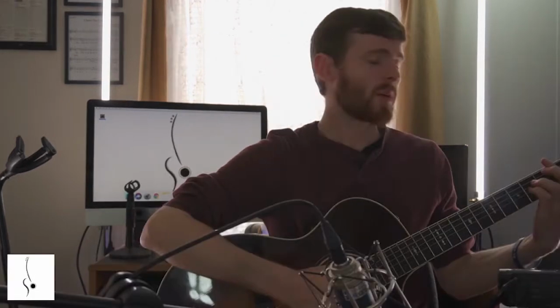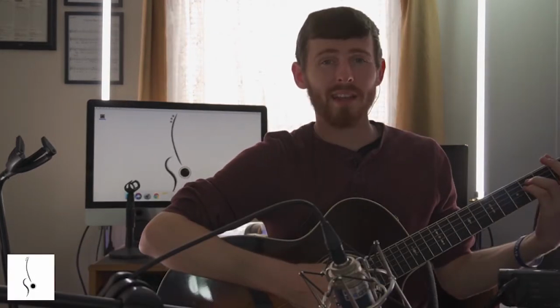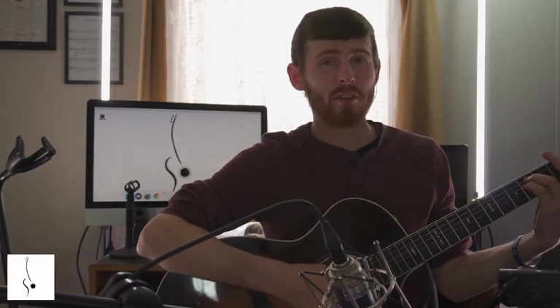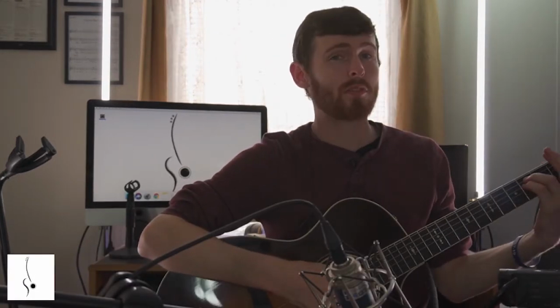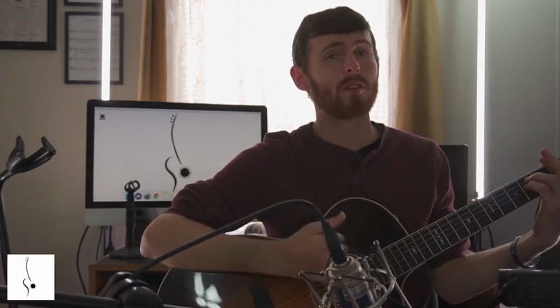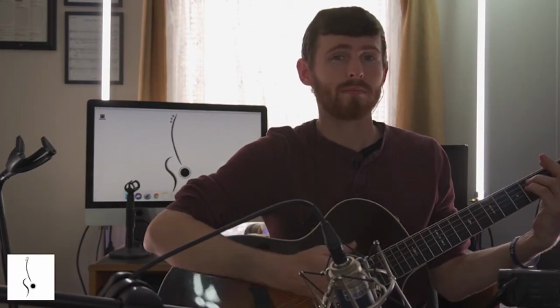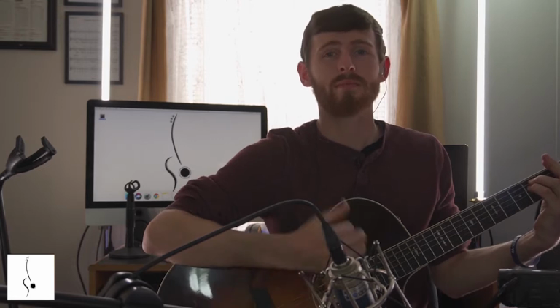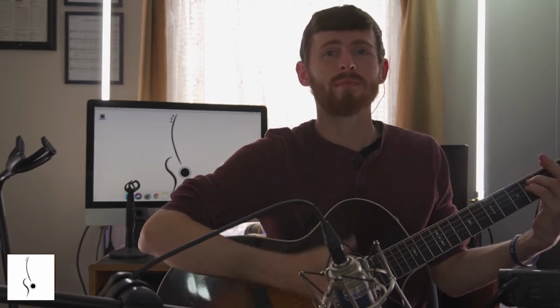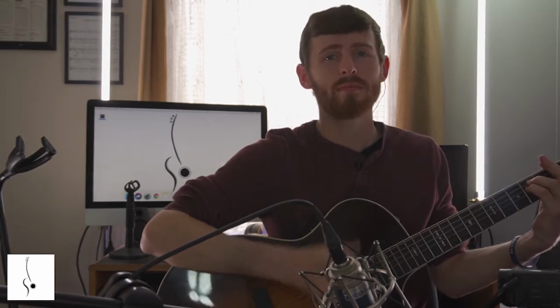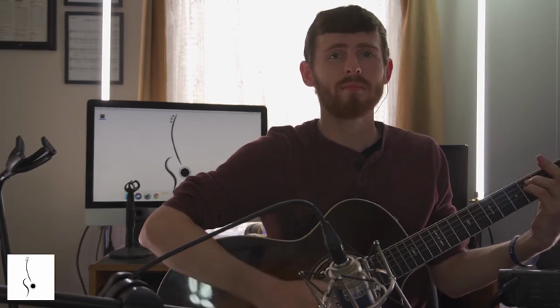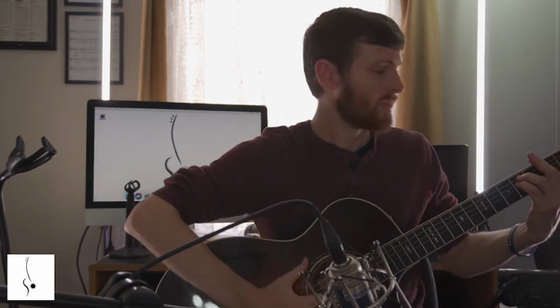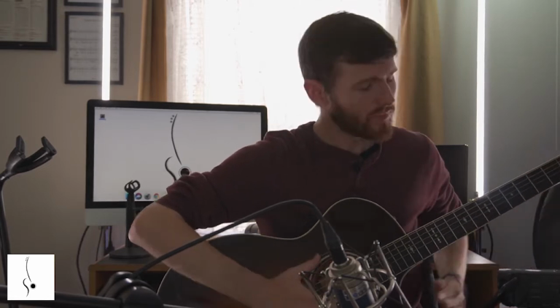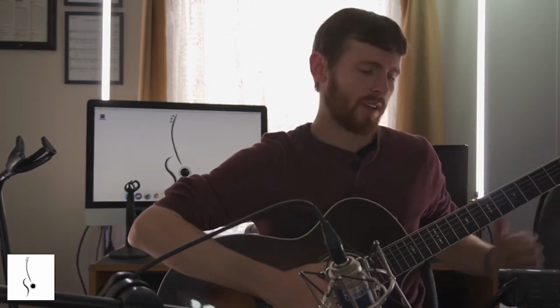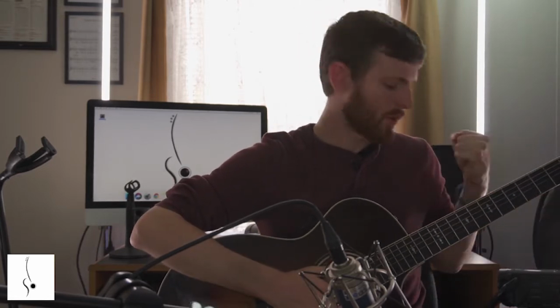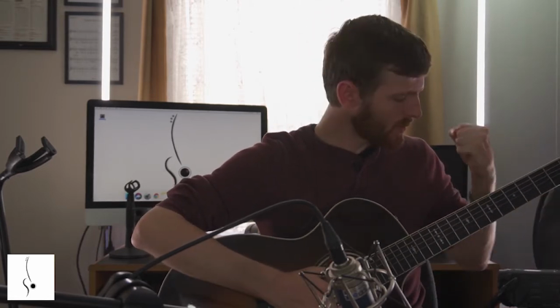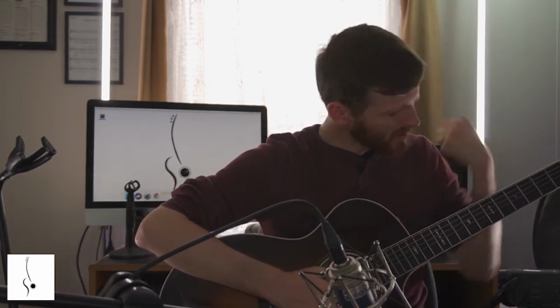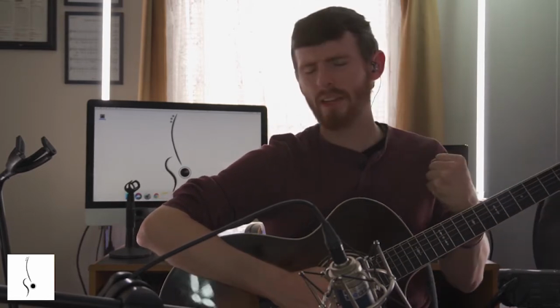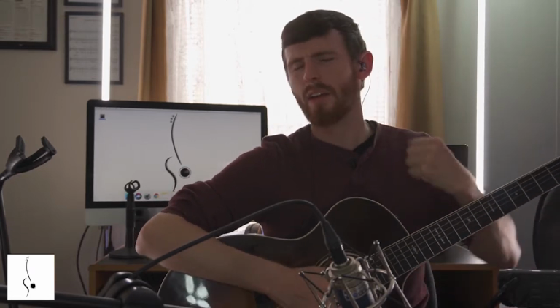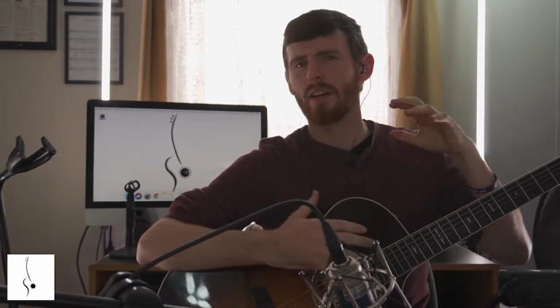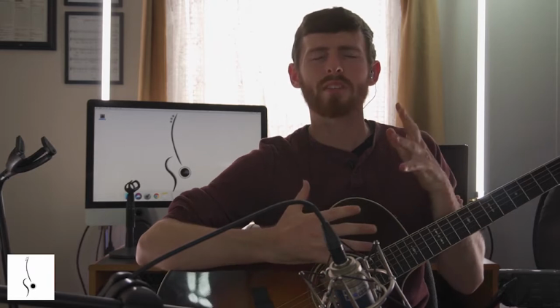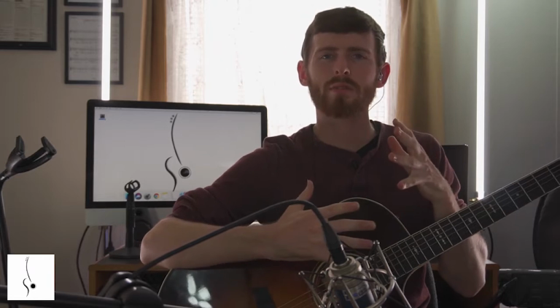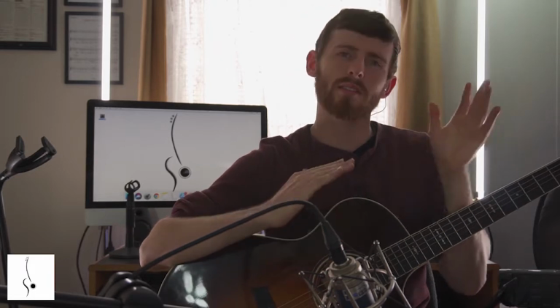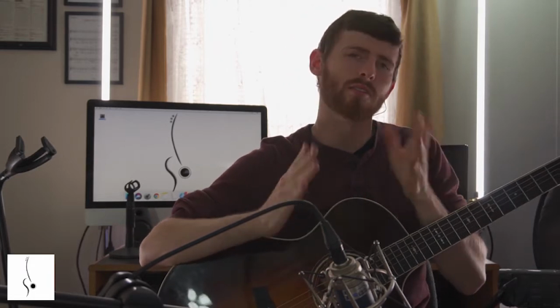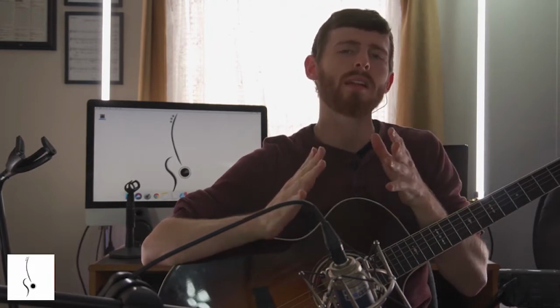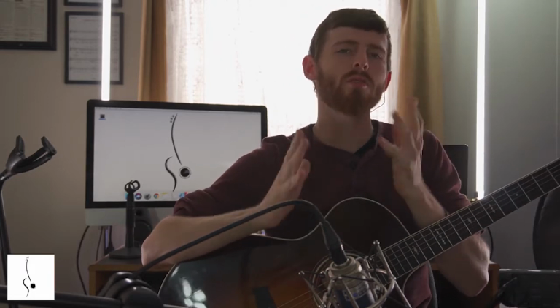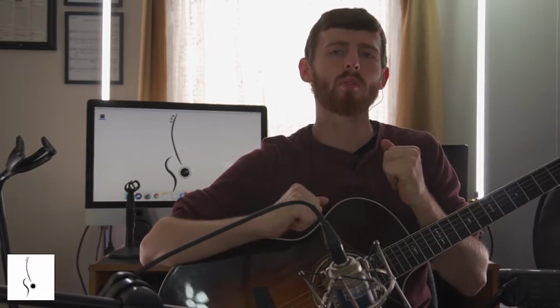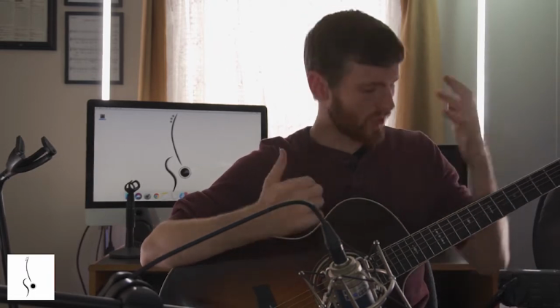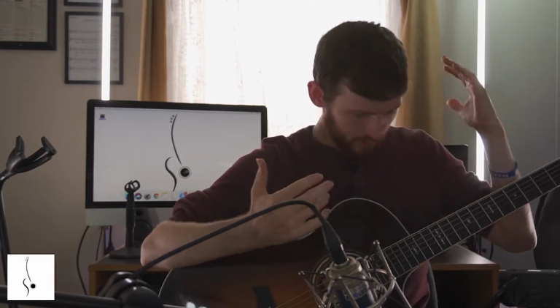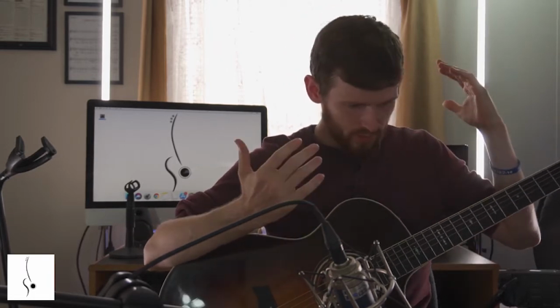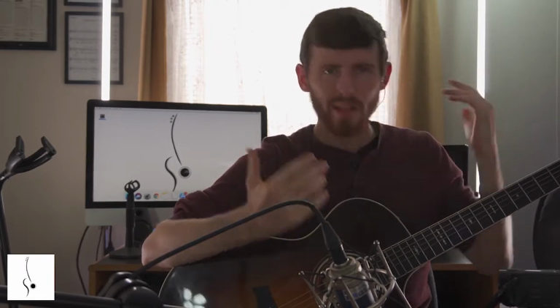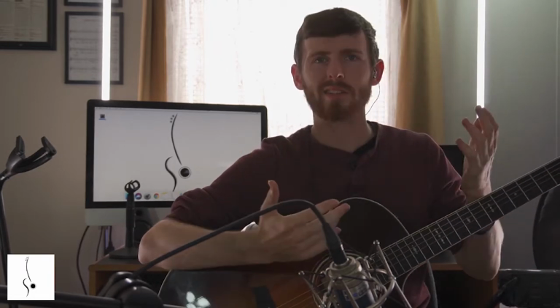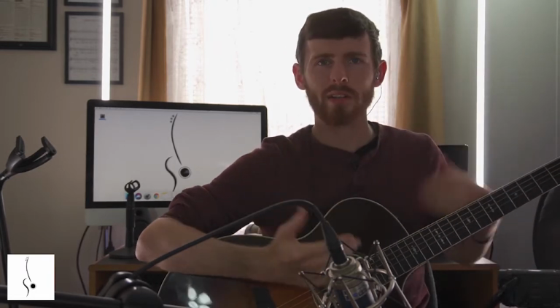Now we're taking that E minor shape that we just learned and we're going to be learning some of the same exercises, just applying it to this bar chord. So without further ado, let's get started together.